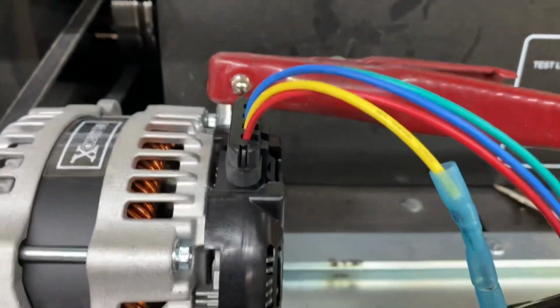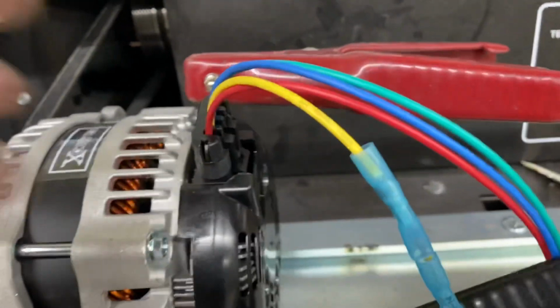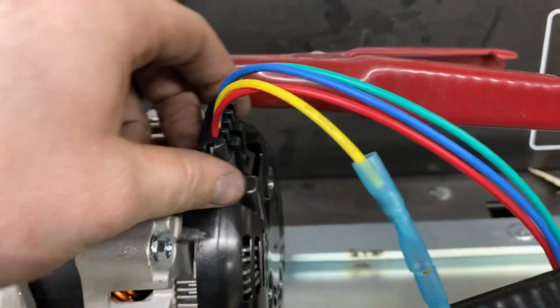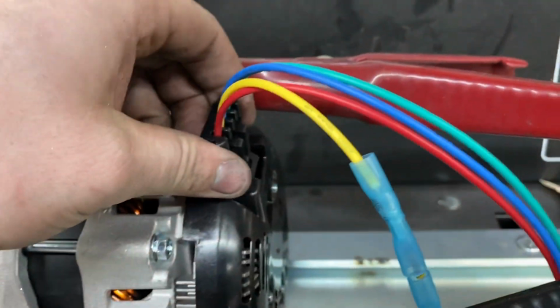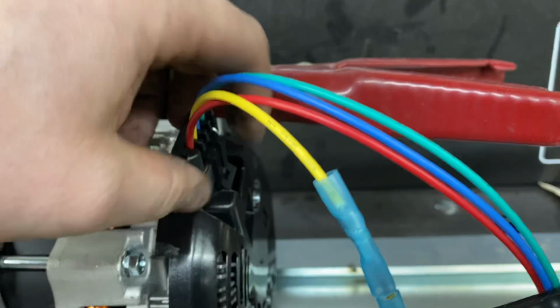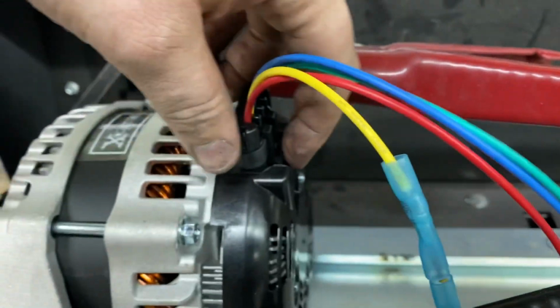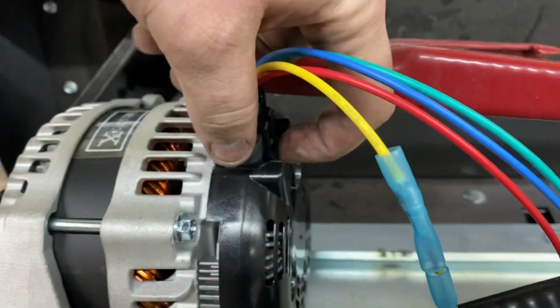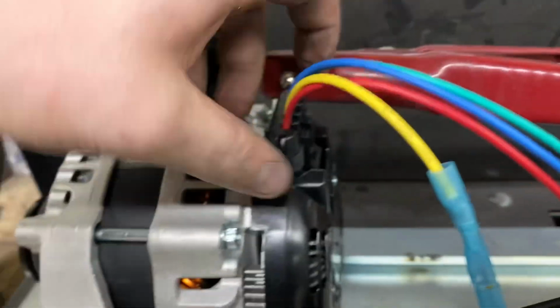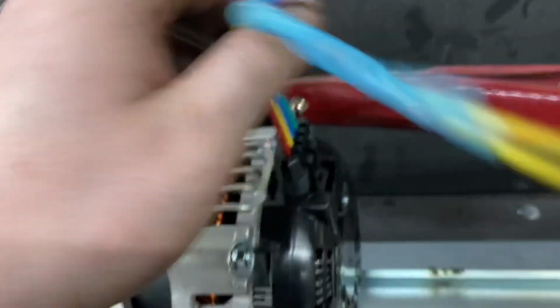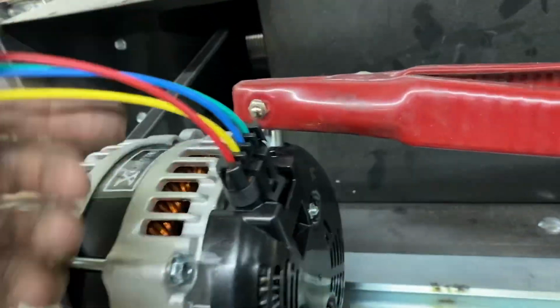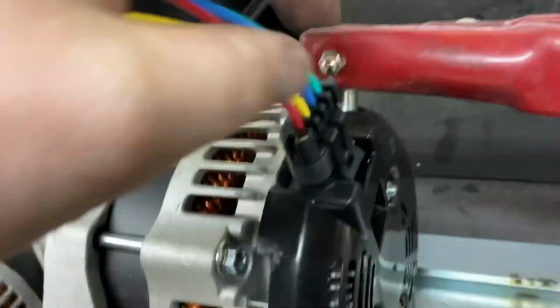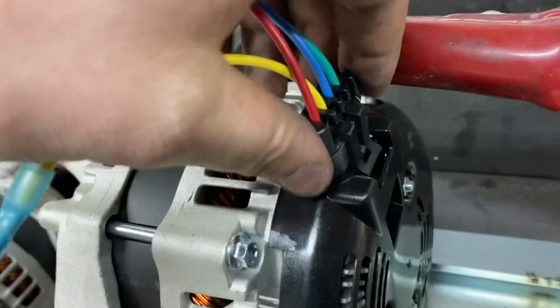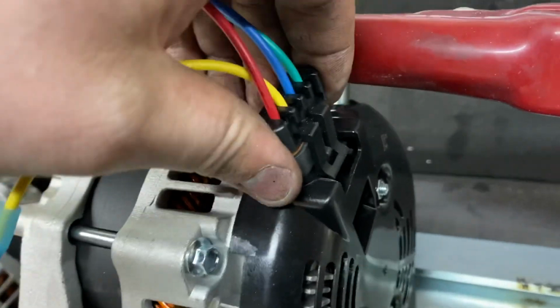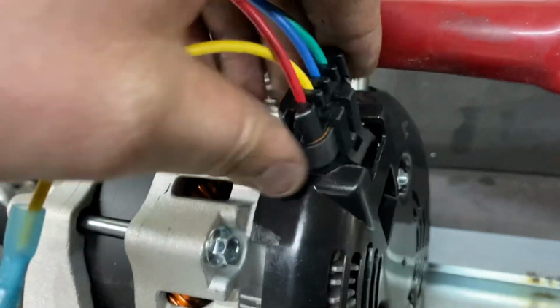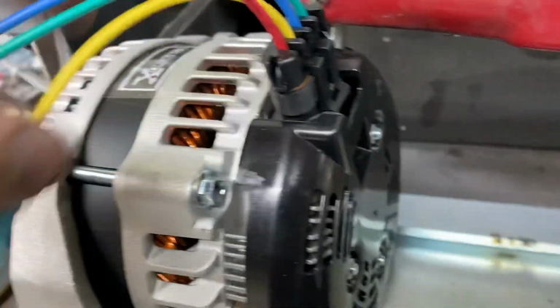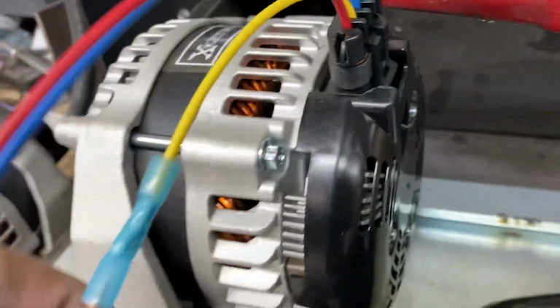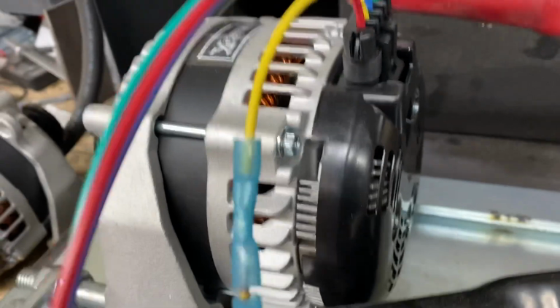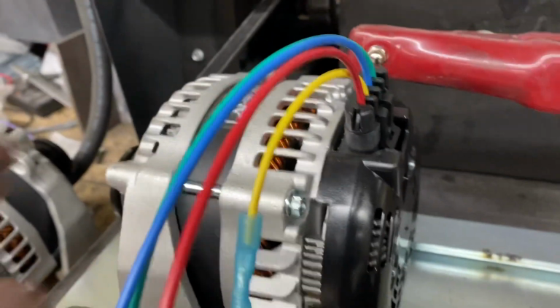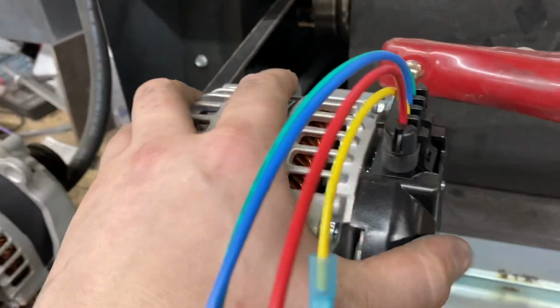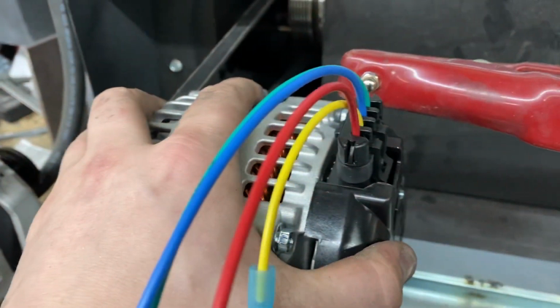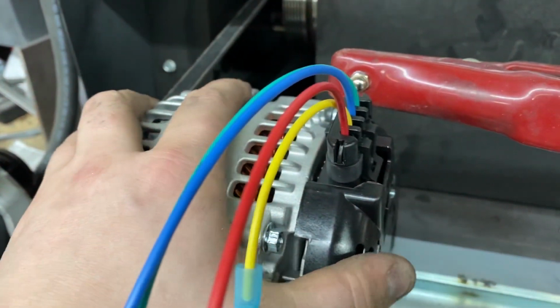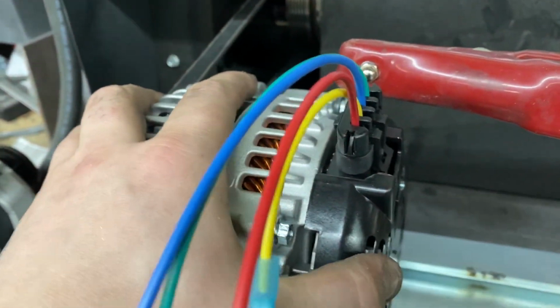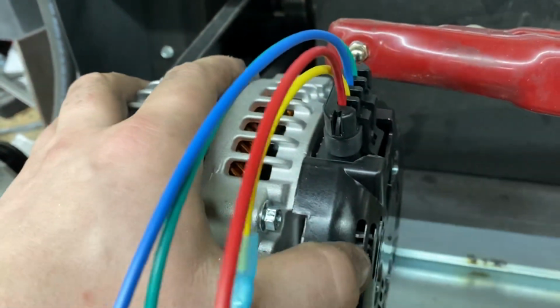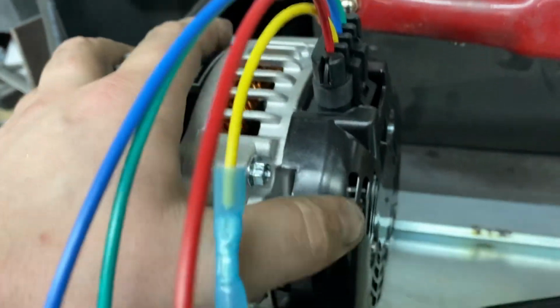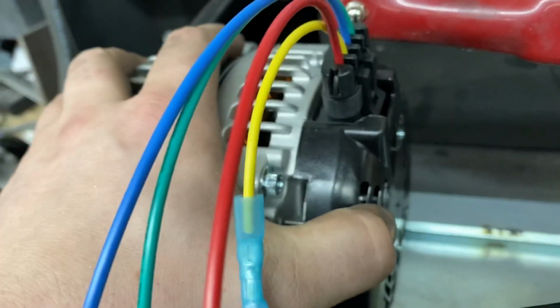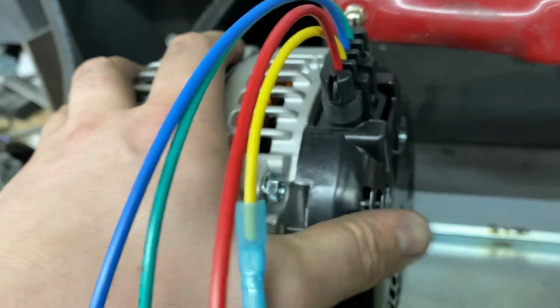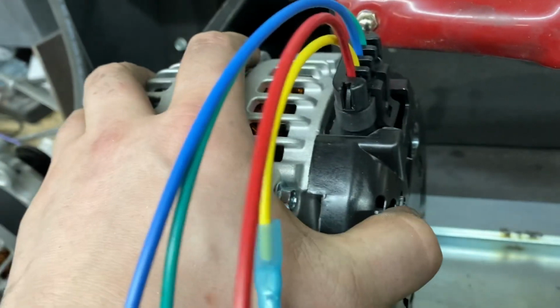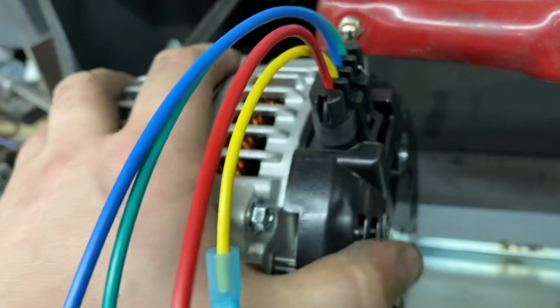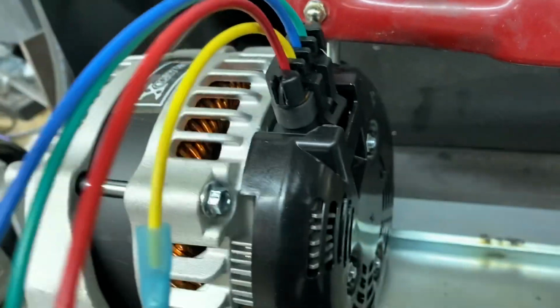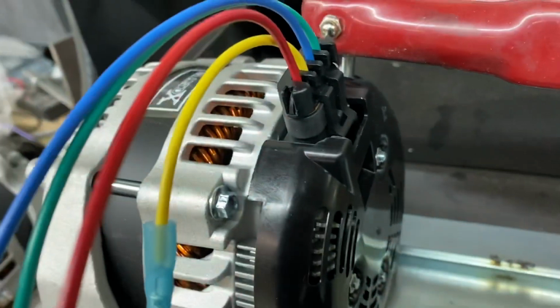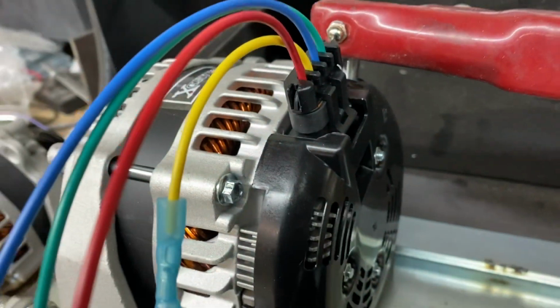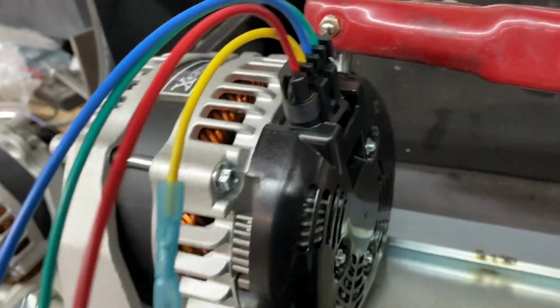What you're doing in this case is using something that limits the input into the actual regulator itself at around a half a watt for the turn-on circuit. The purpose of that is so the regulator doesn't overload and fail prematurely, which is what will happen if you do not use this resistor.